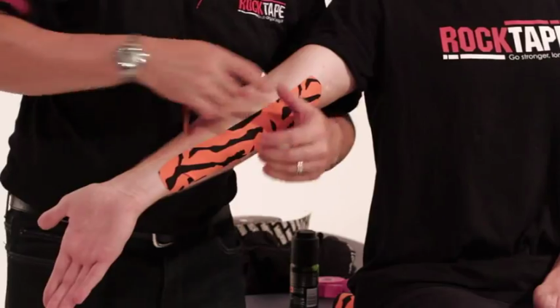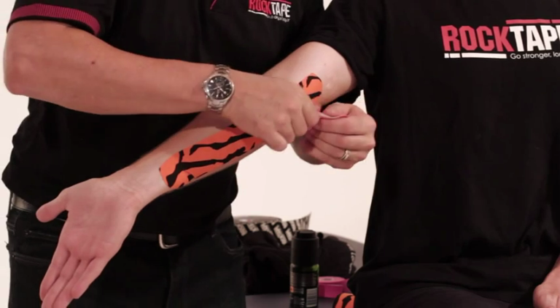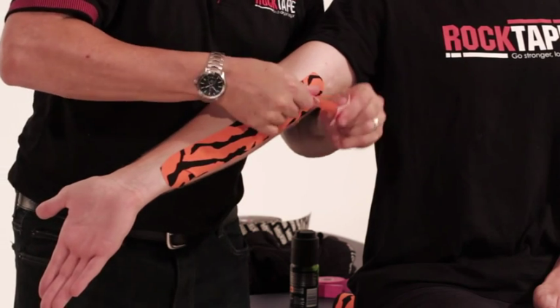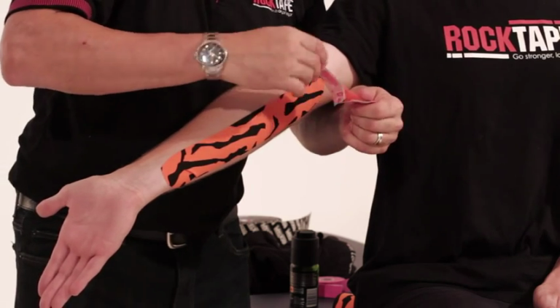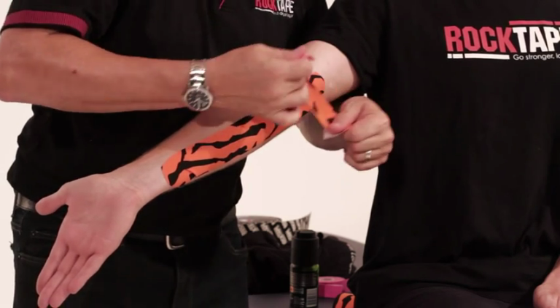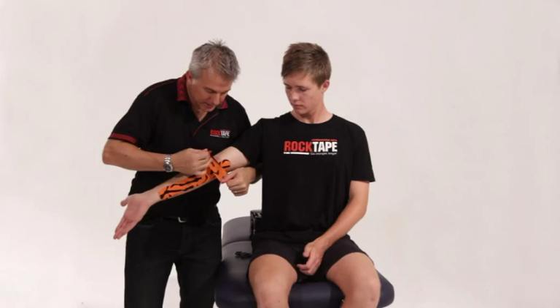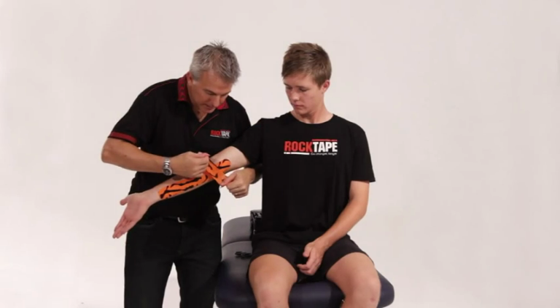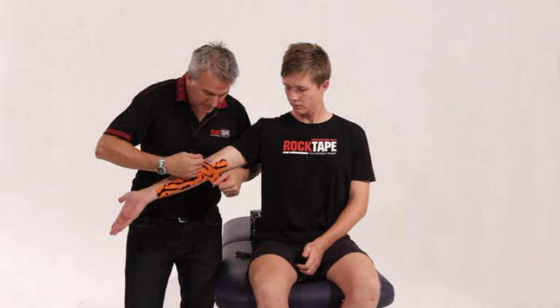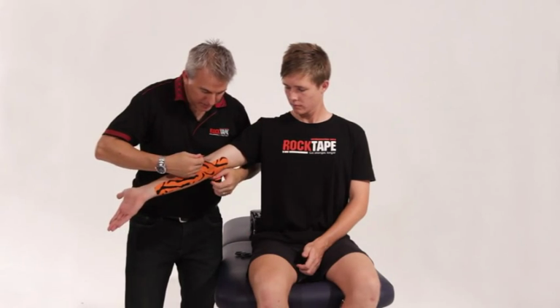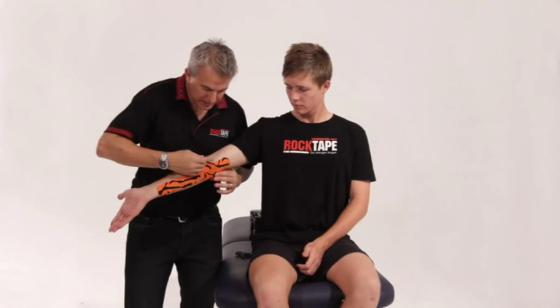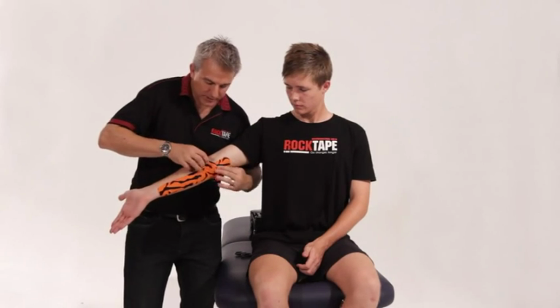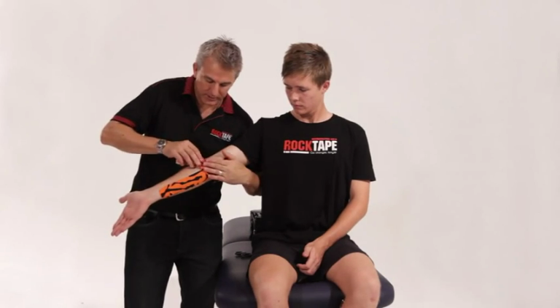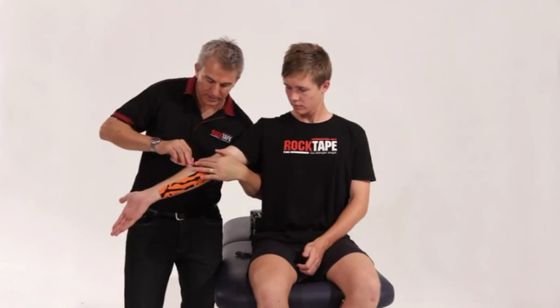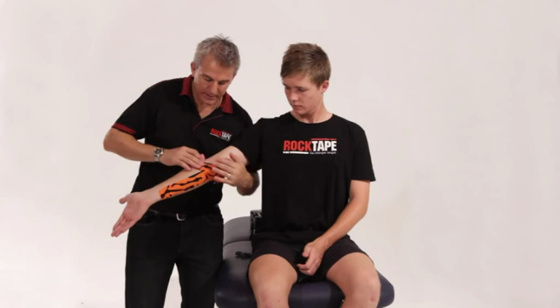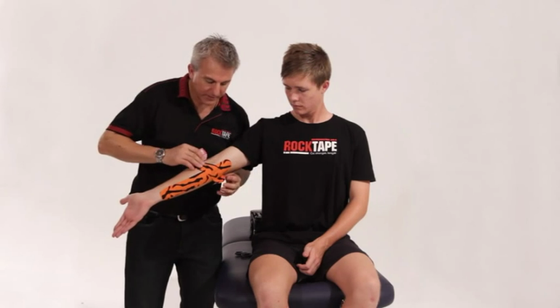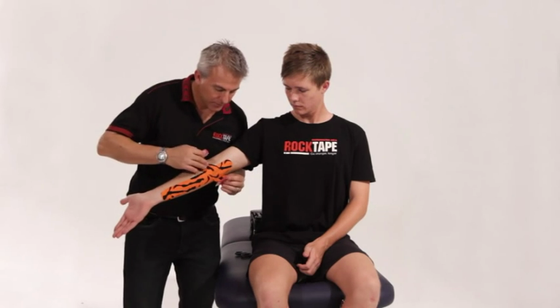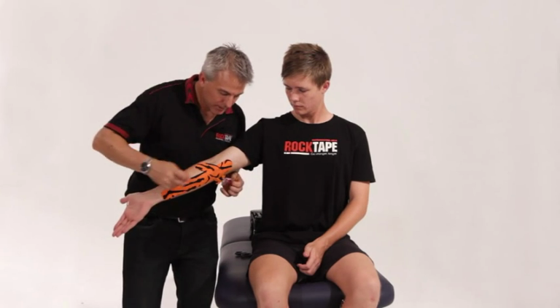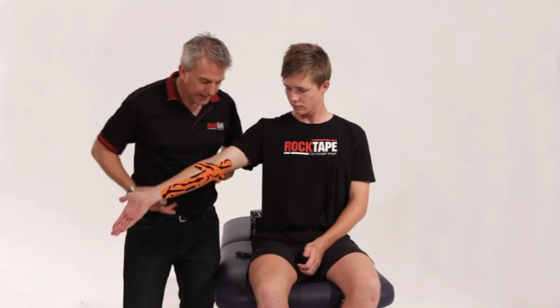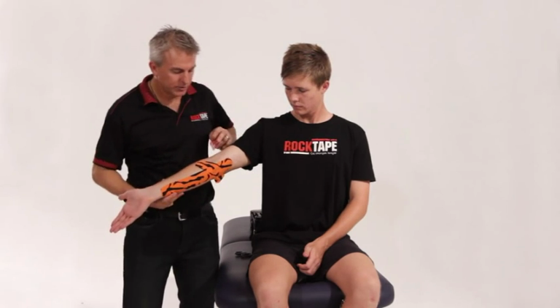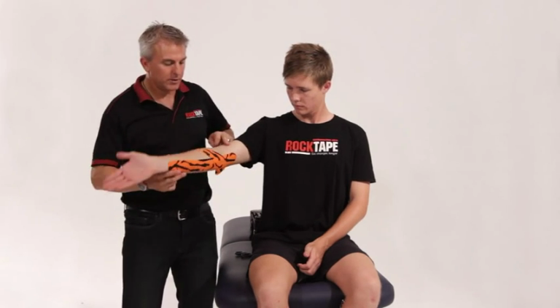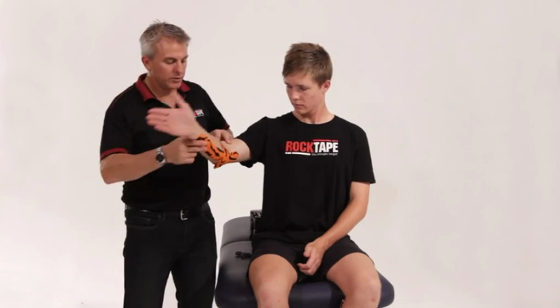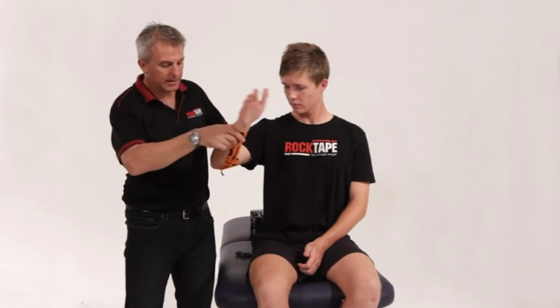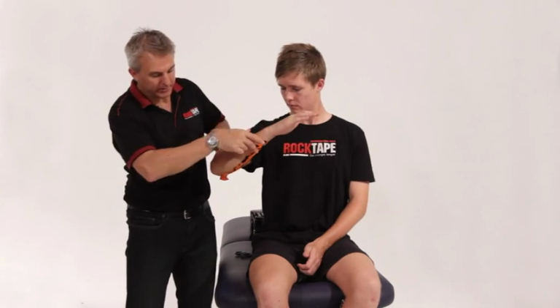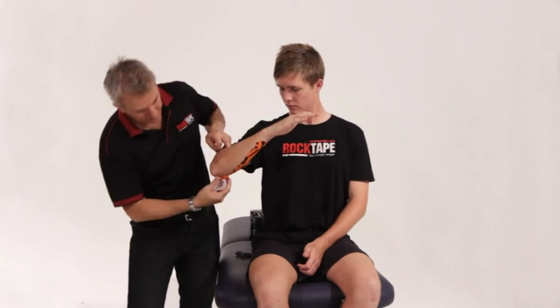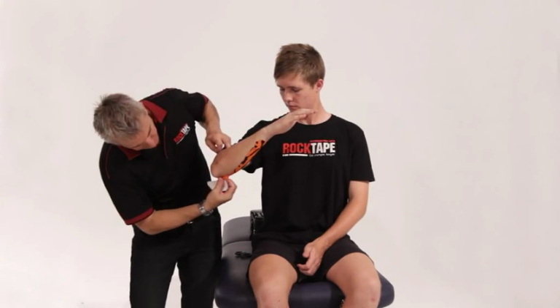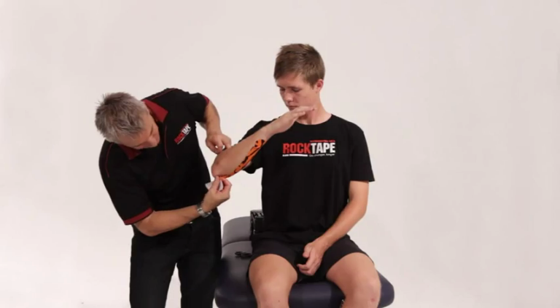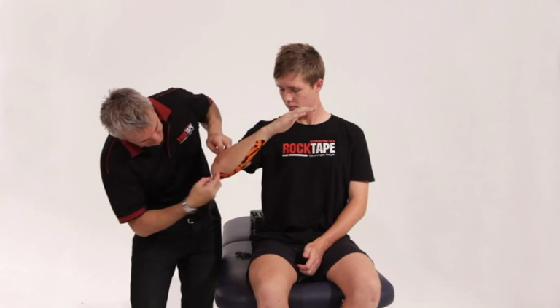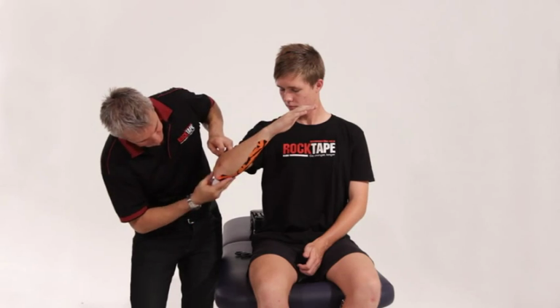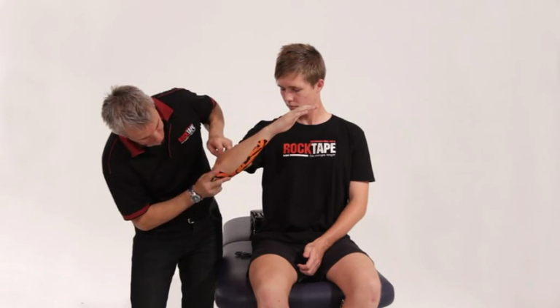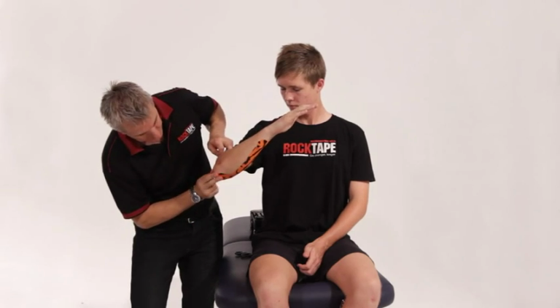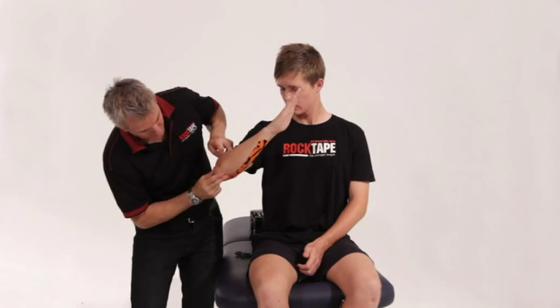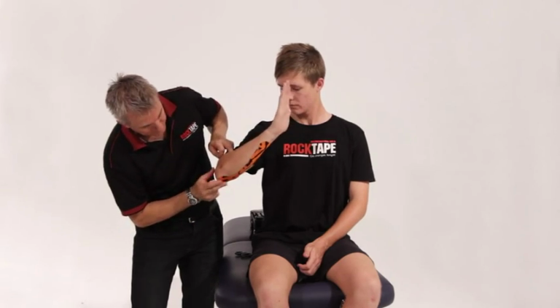What we'll do is just tape directly across, even on a little bit of an angle if you want. And as you do this part, you bend it around and over the elbow.